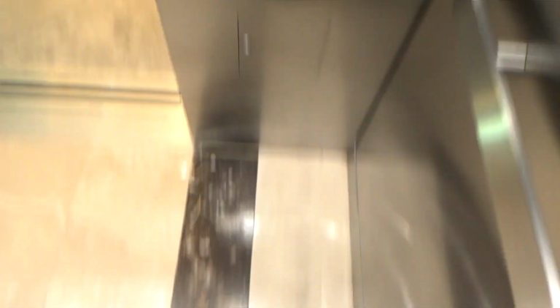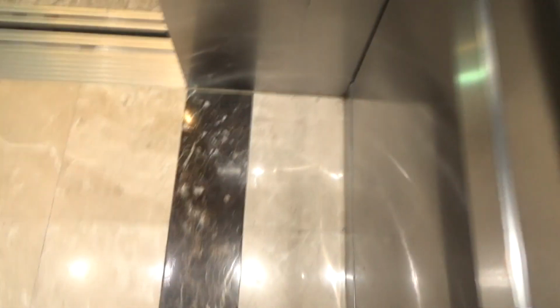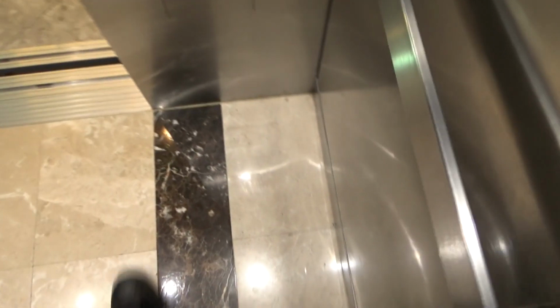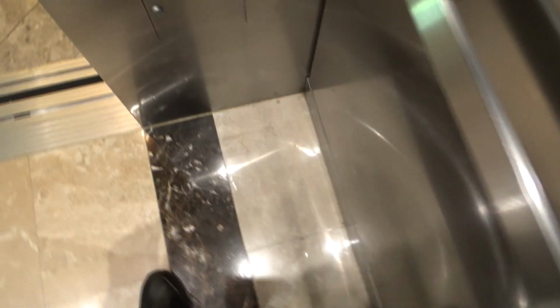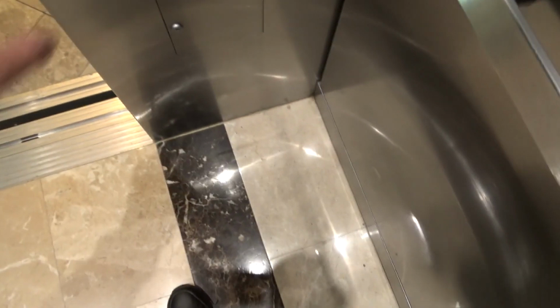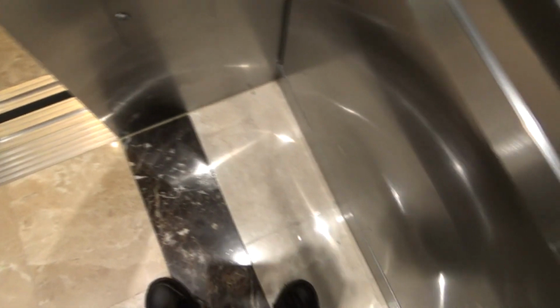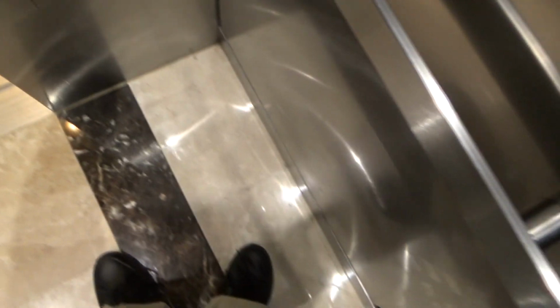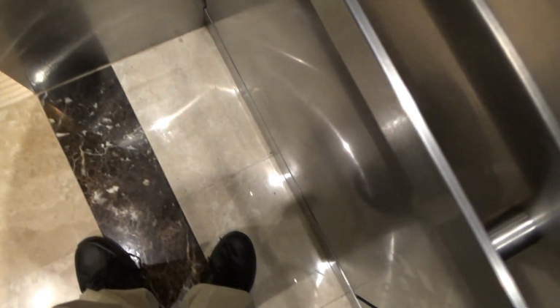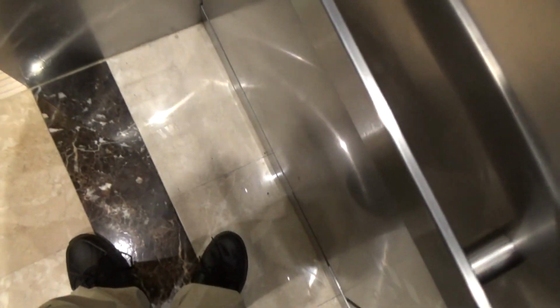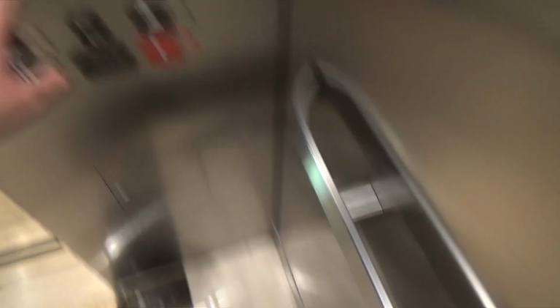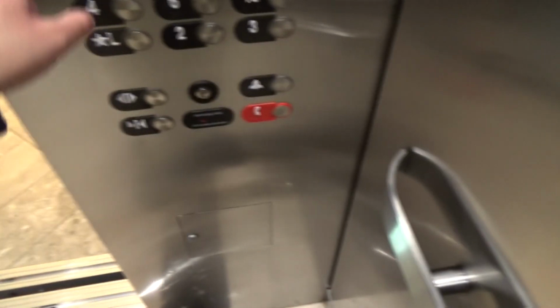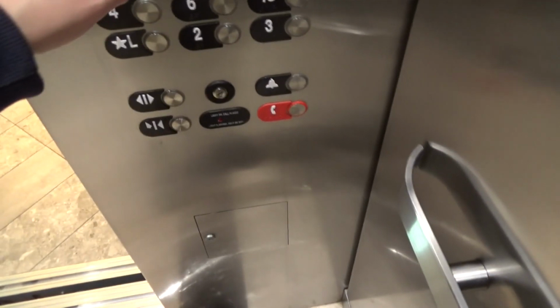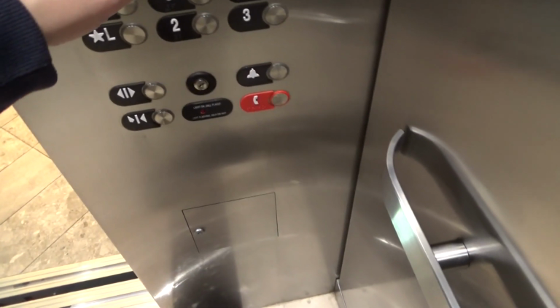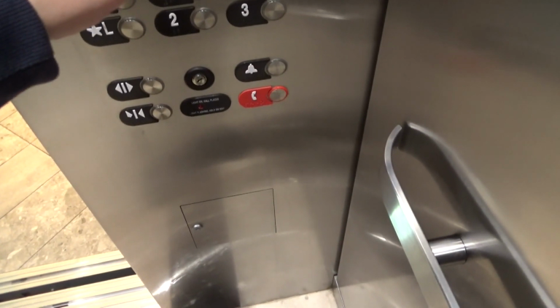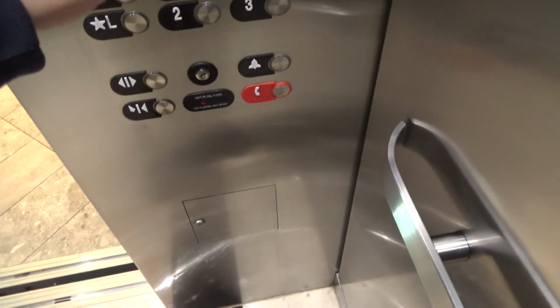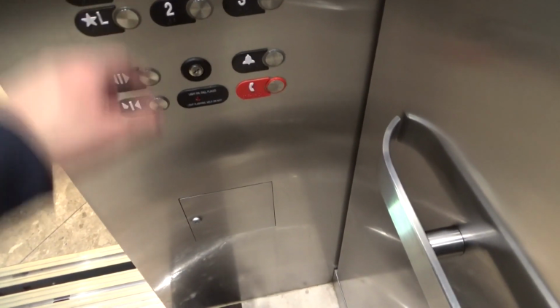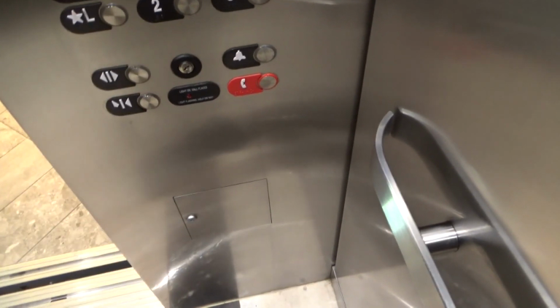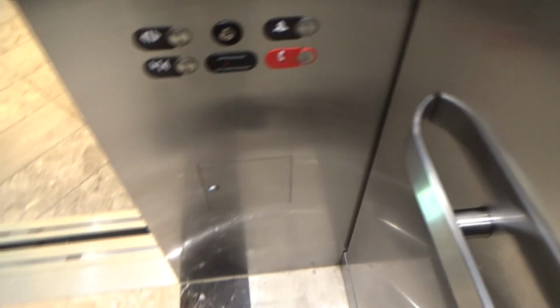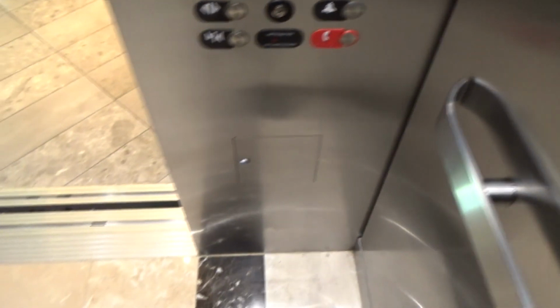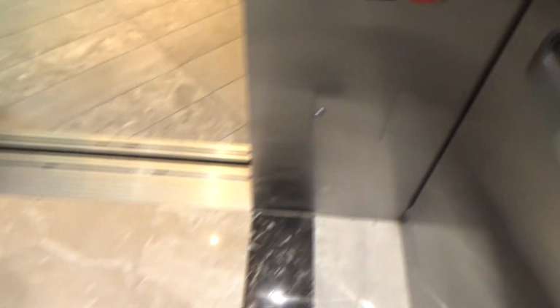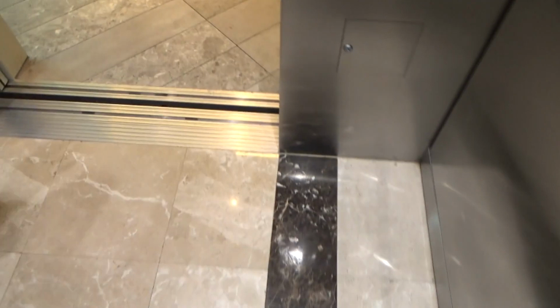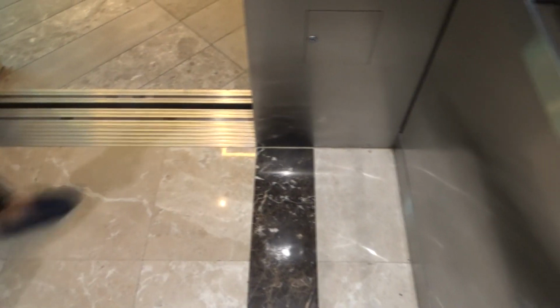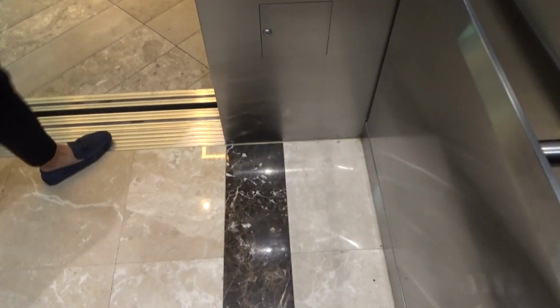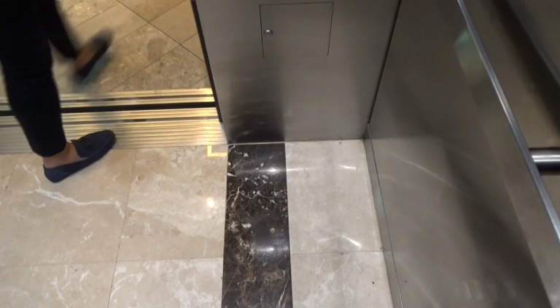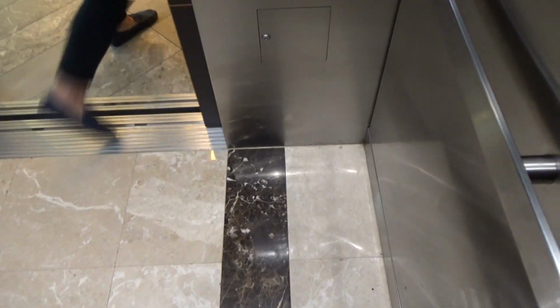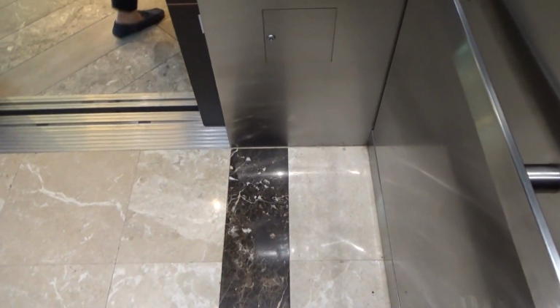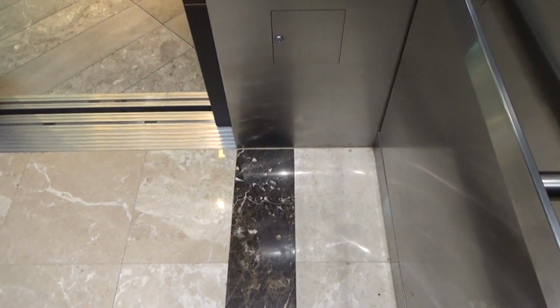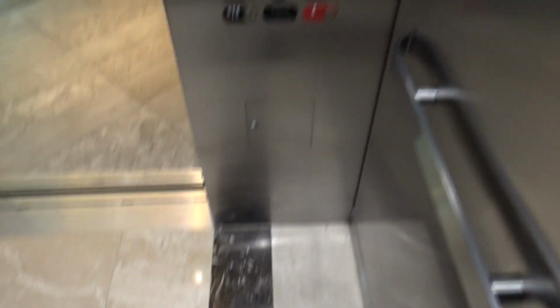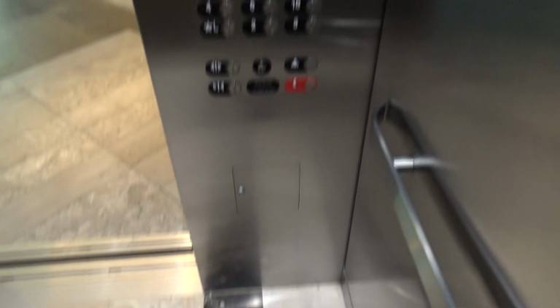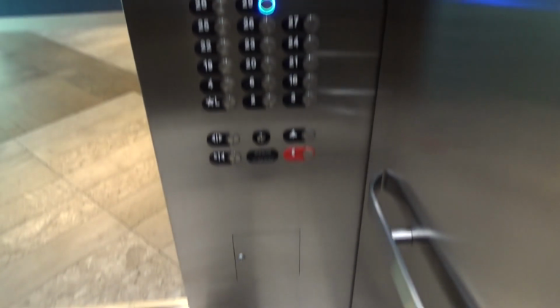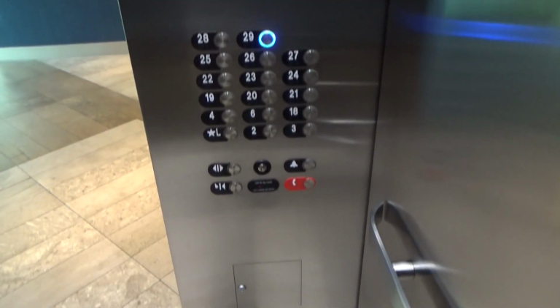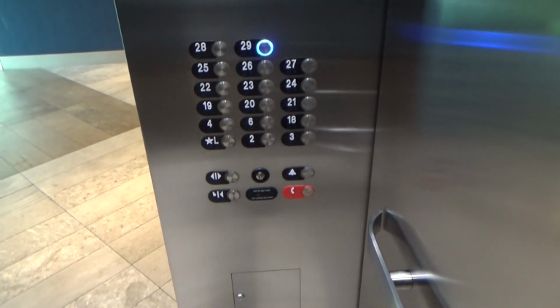Going up? Going up. Yeah. Thanks. Which floor? First floor. Or L, I guess. Oh, you're going up. Yeah, I'm going up. Sorry. Sorry. It's okay. Going up.